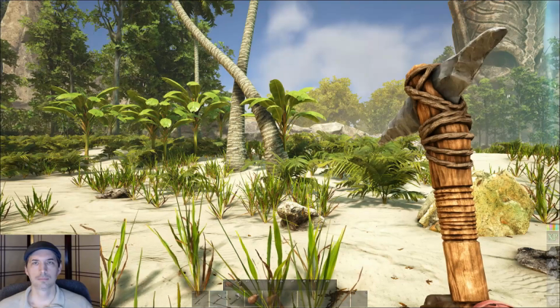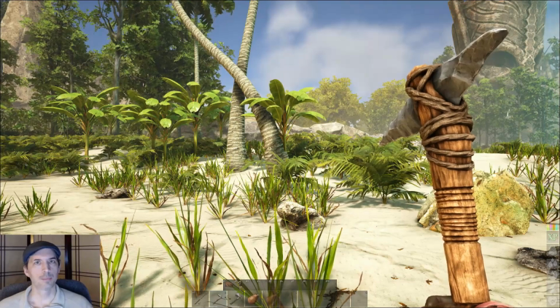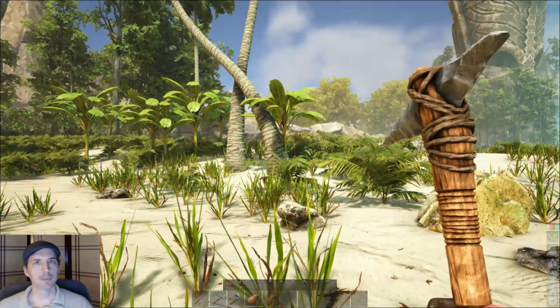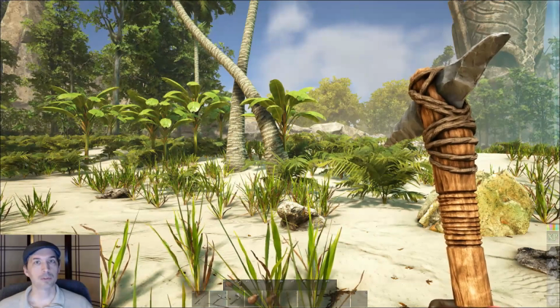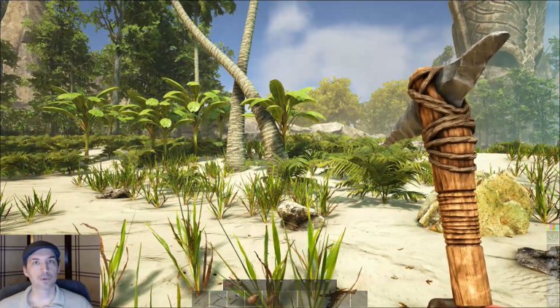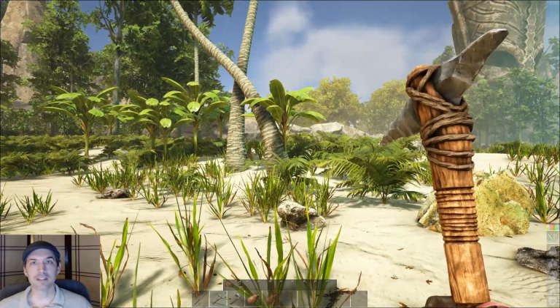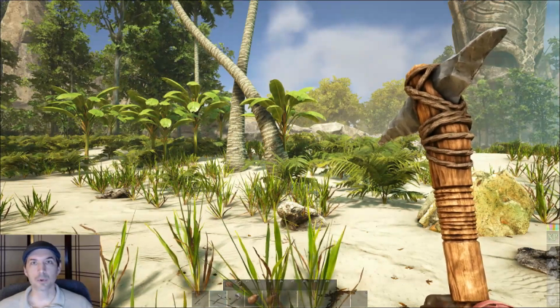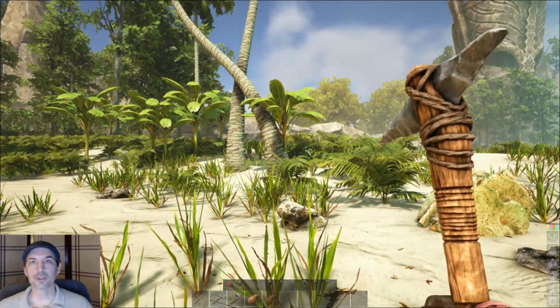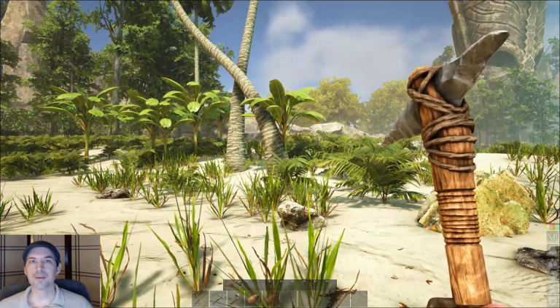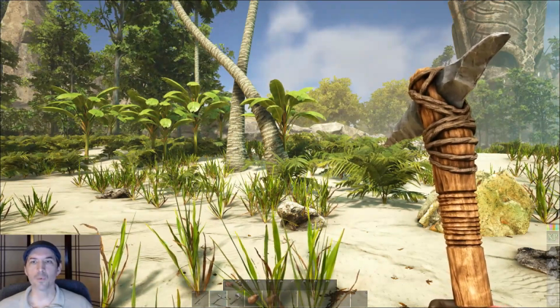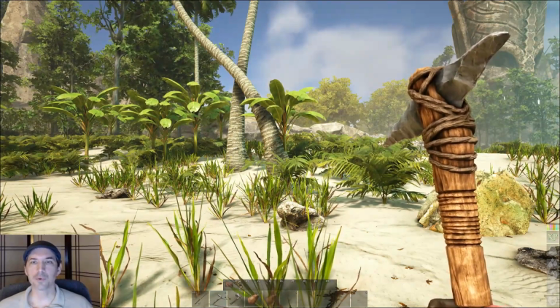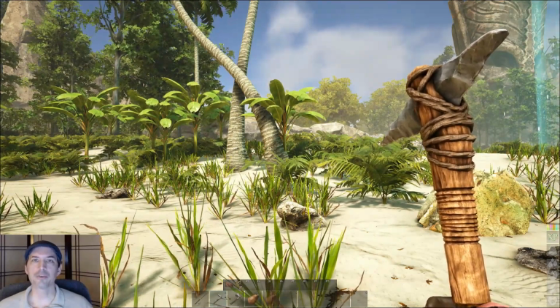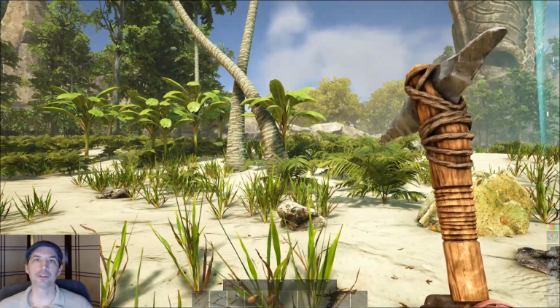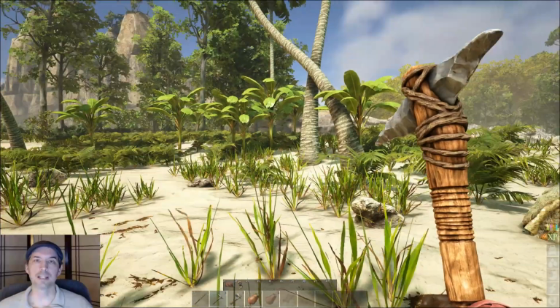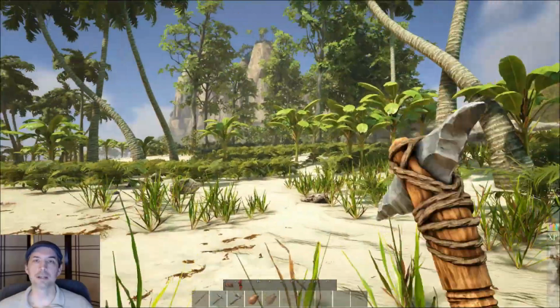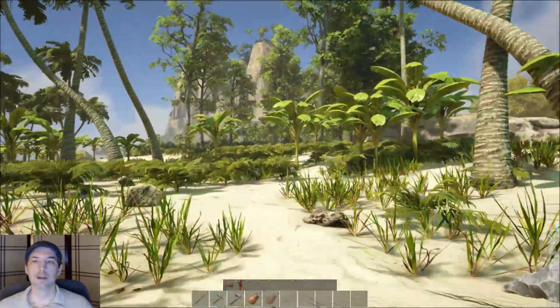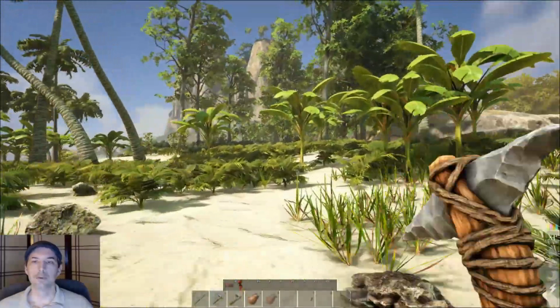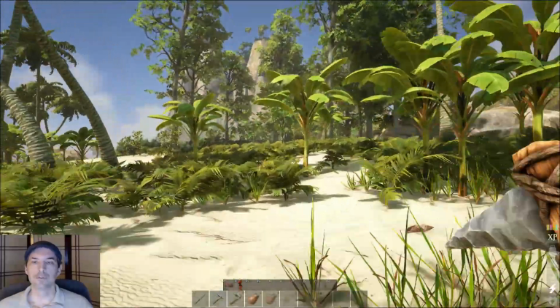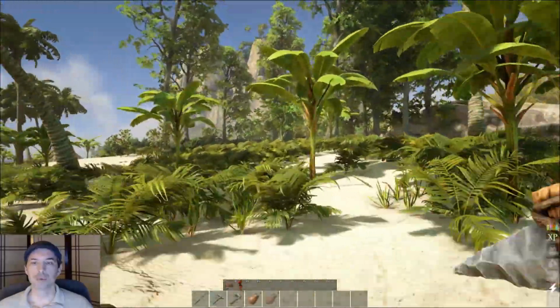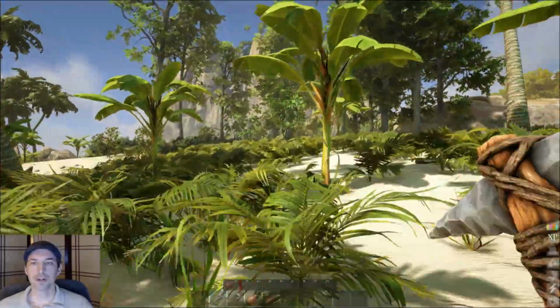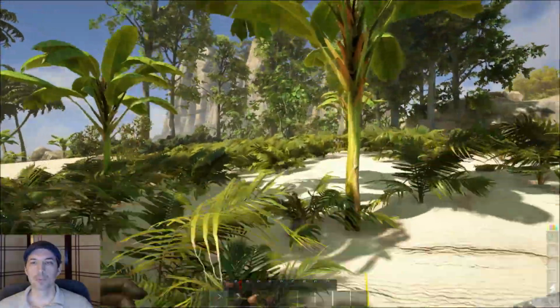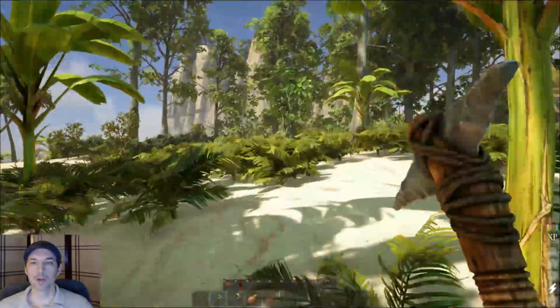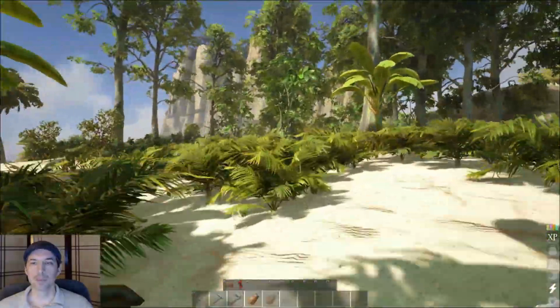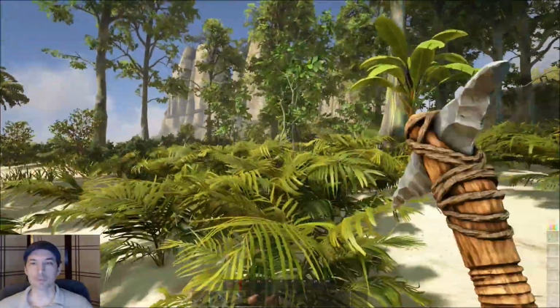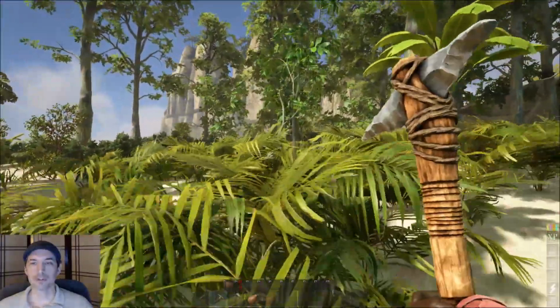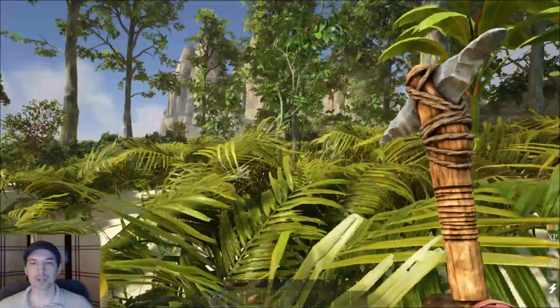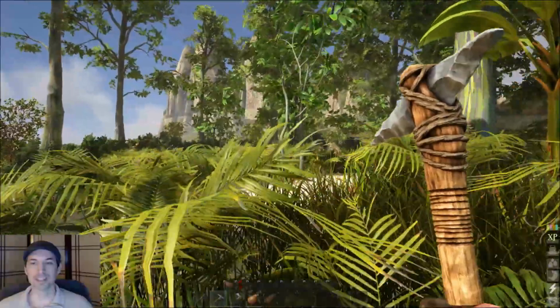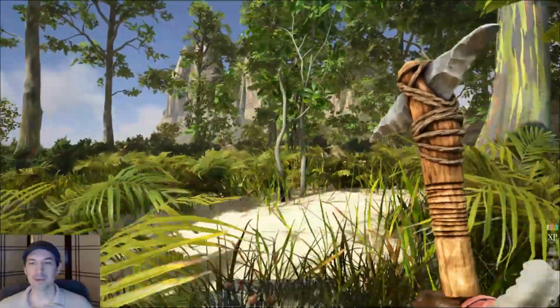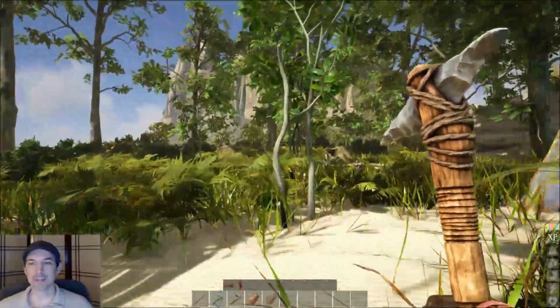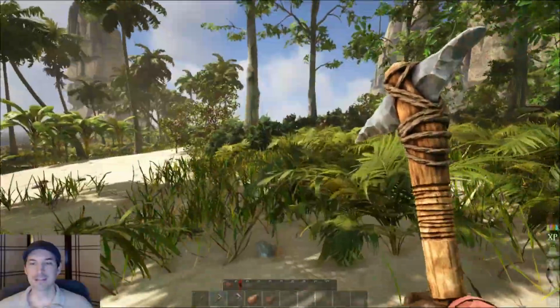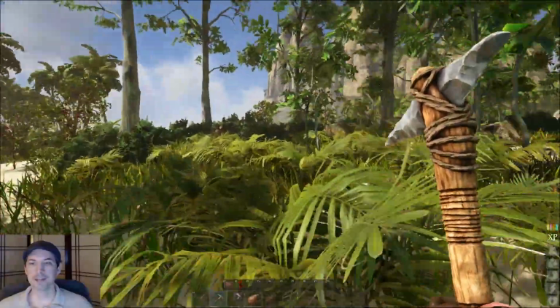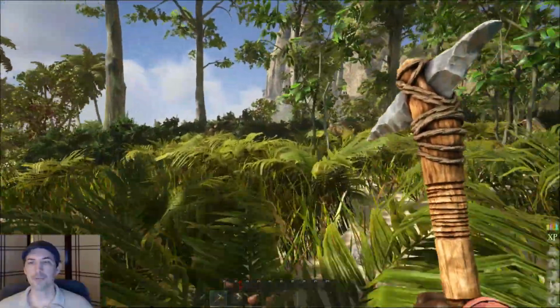Bluff Gaming here with a super quick Atlas tutorial showing how to get water when you're out on a deserted island. Of course if you find water in a pool somewhere it may be fresh water that you can drink, but that's not always guaranteed — in fact it's quite rare.